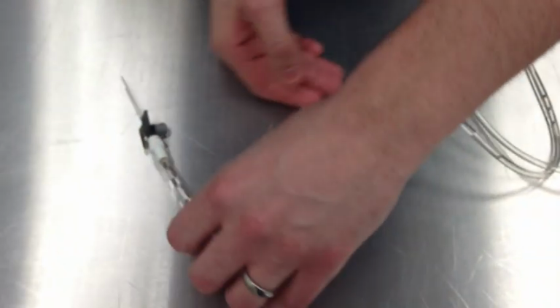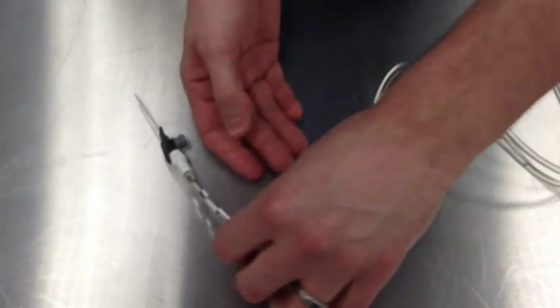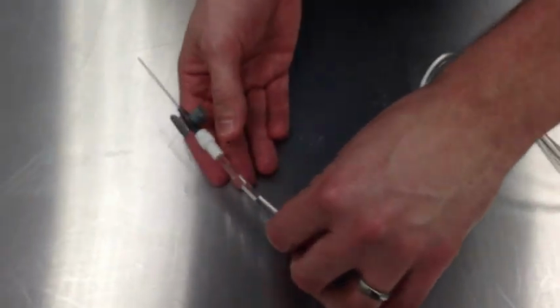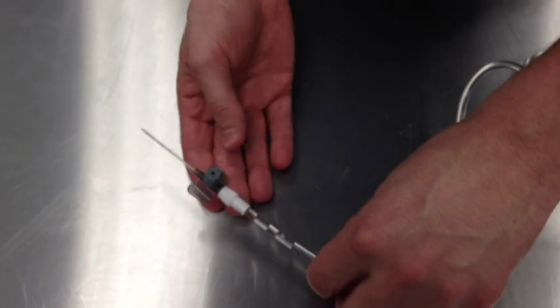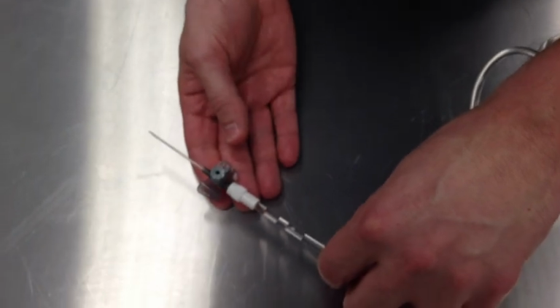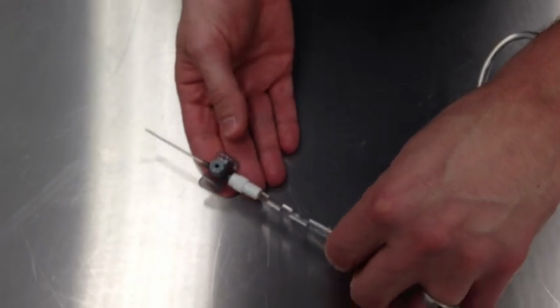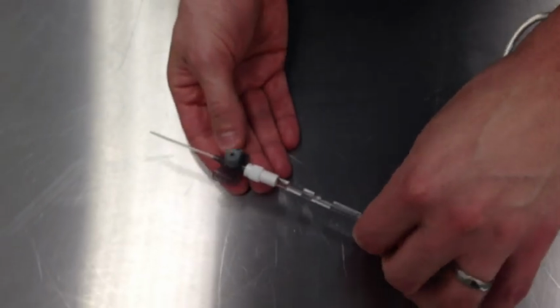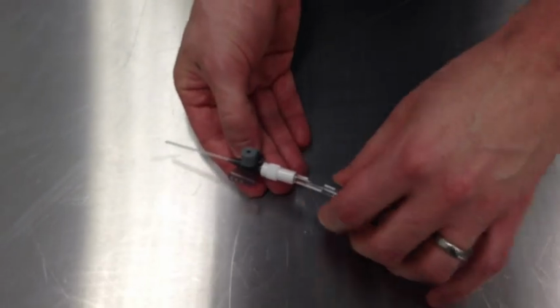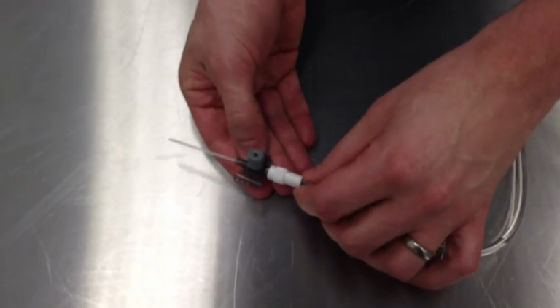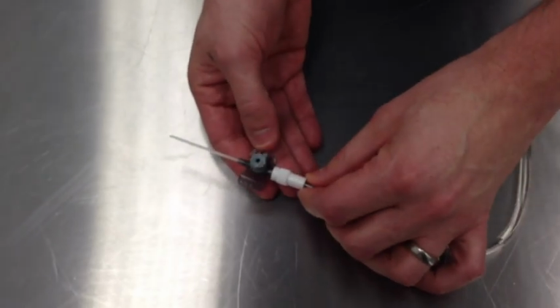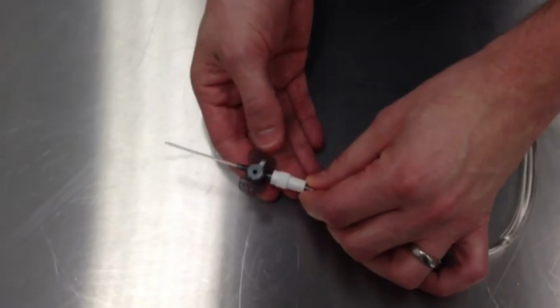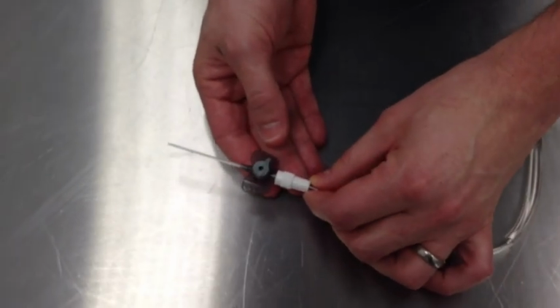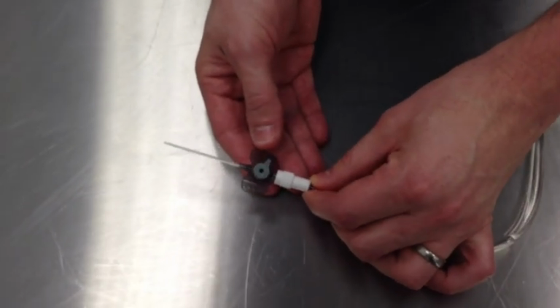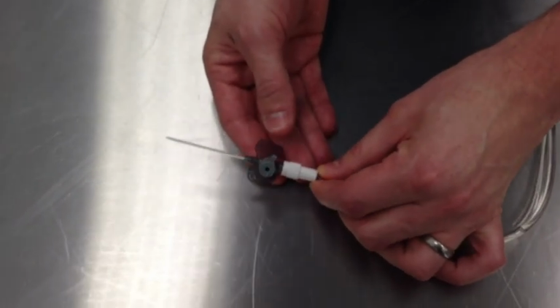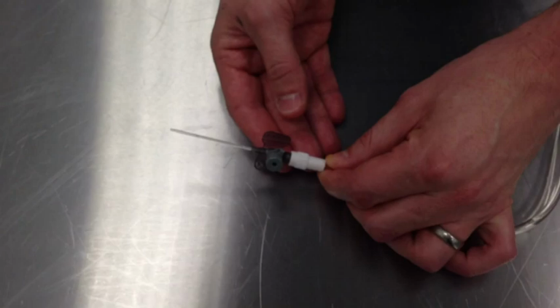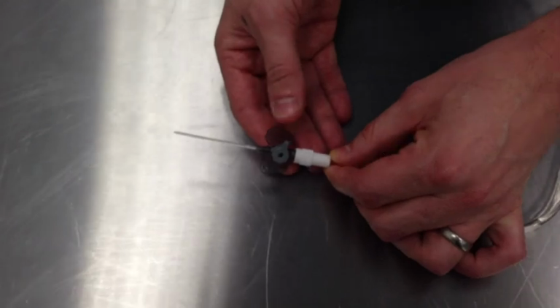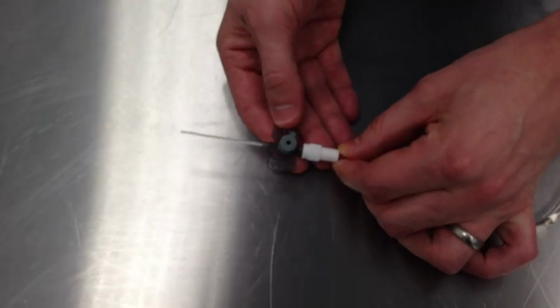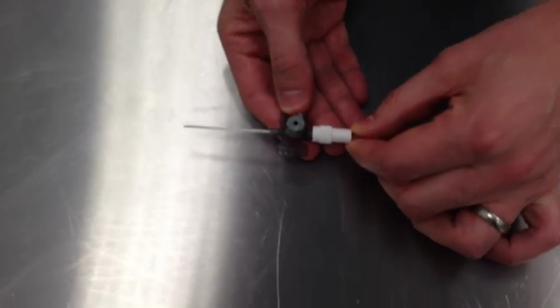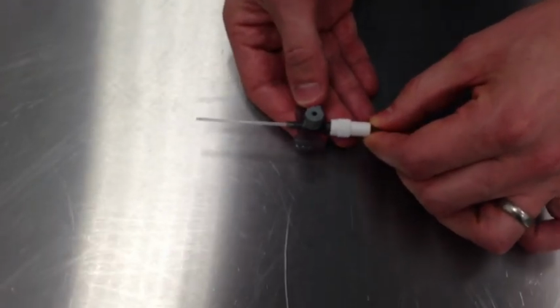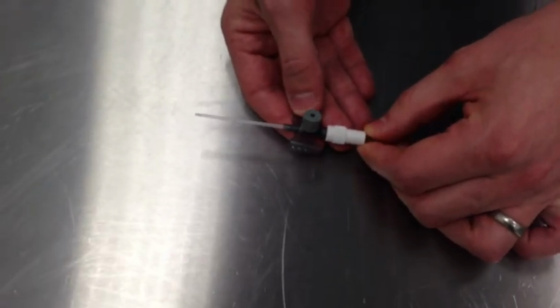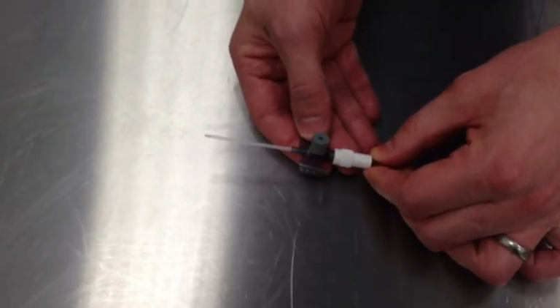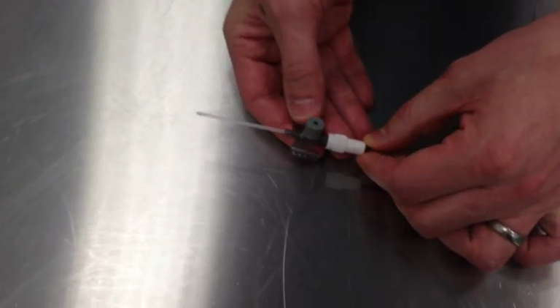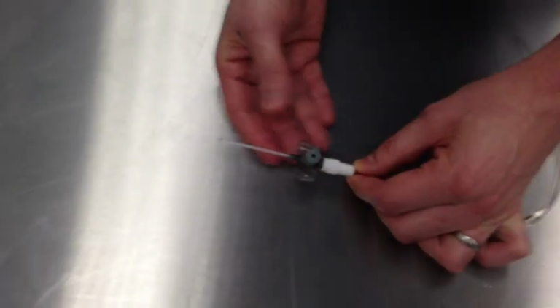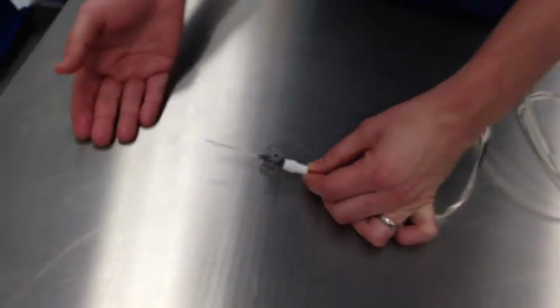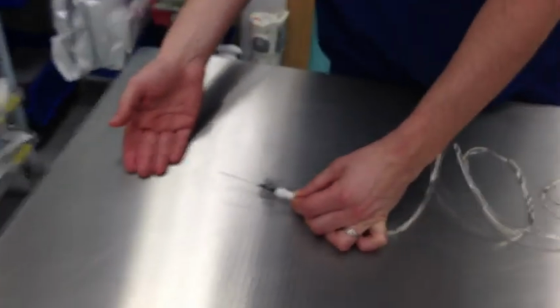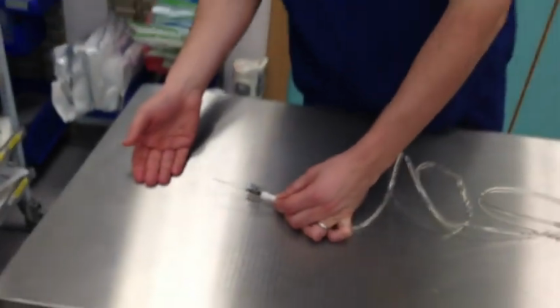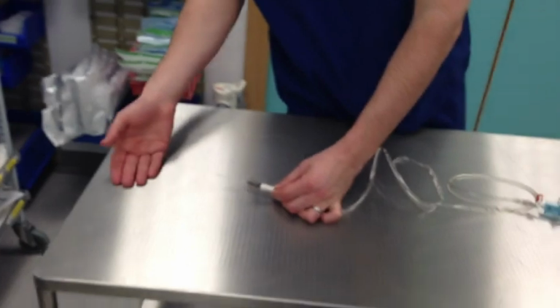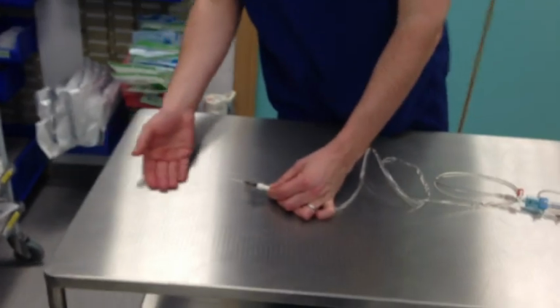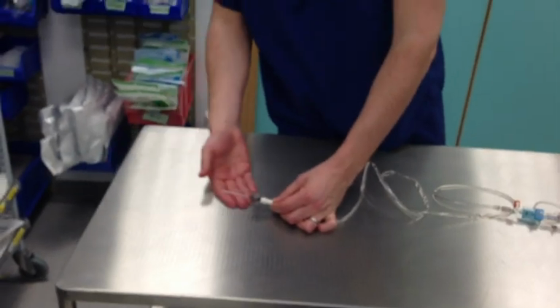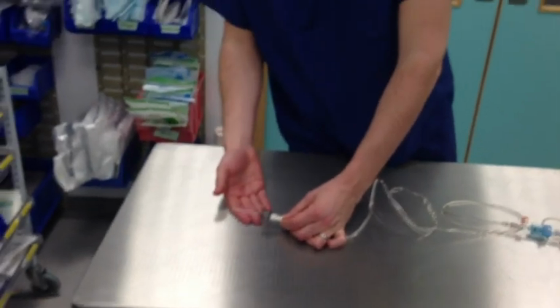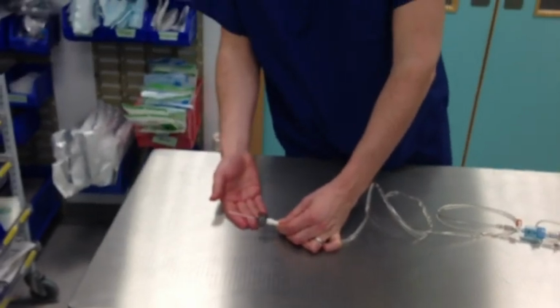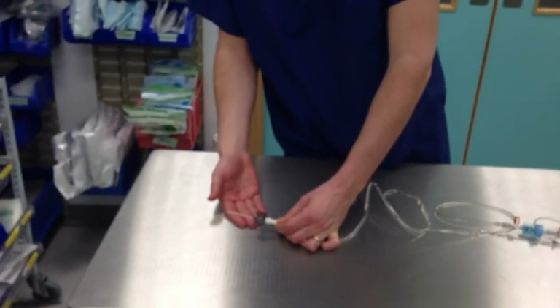Following it down to the cannula itself, we can see that this is a cannula for intravenous use, specifically a 16-gauge intravenous cannula. Another abnormality is that there is no patient attached to the cannula itself.